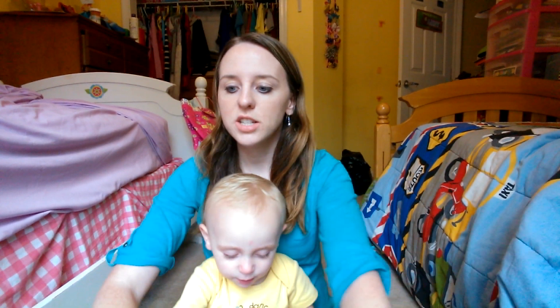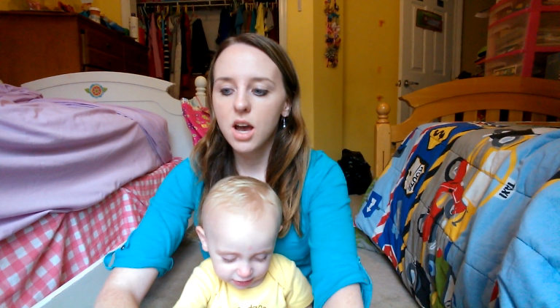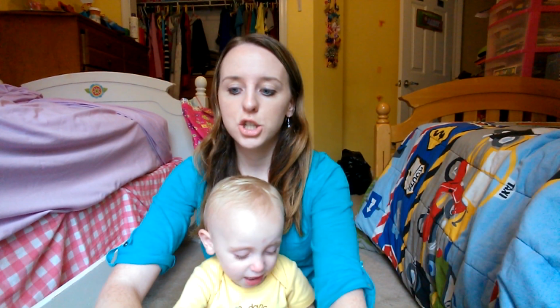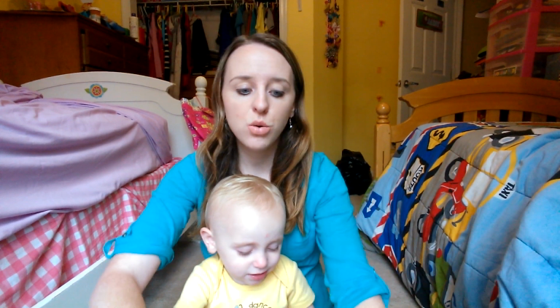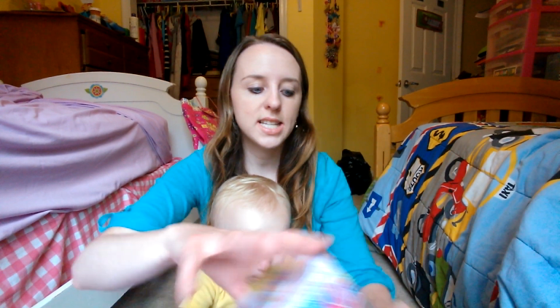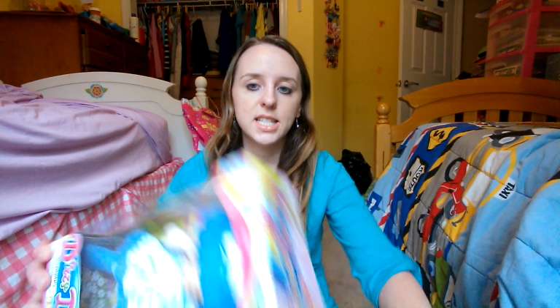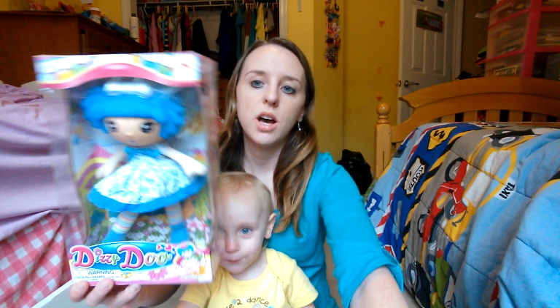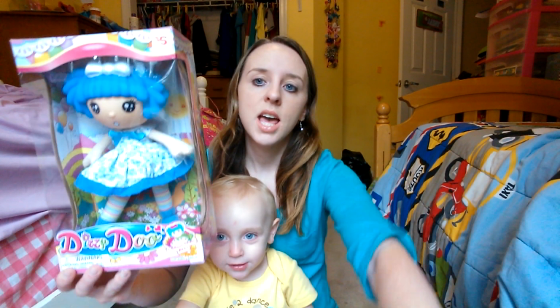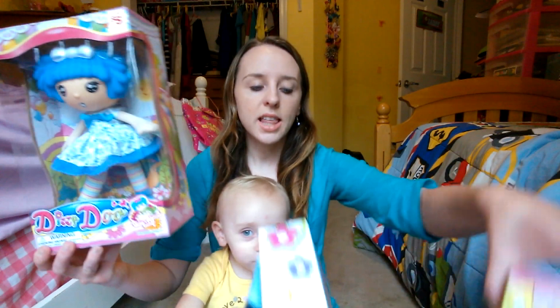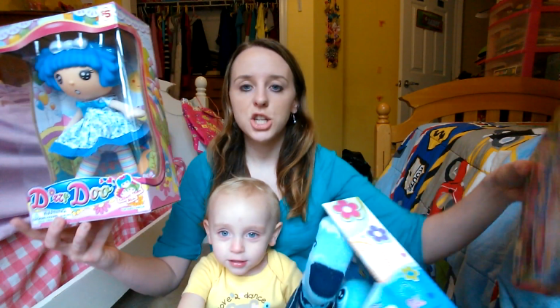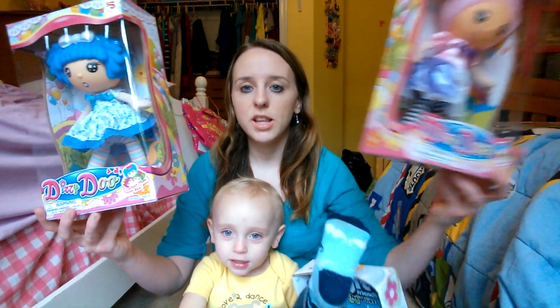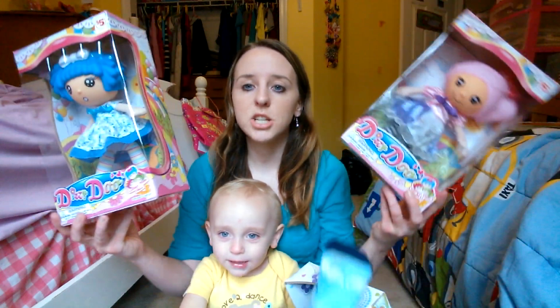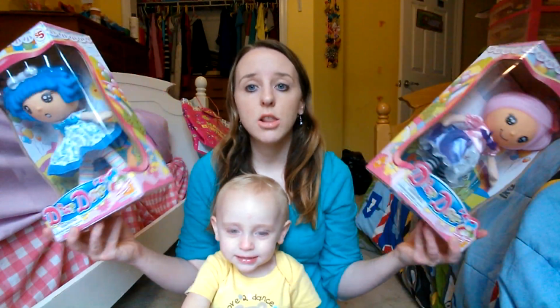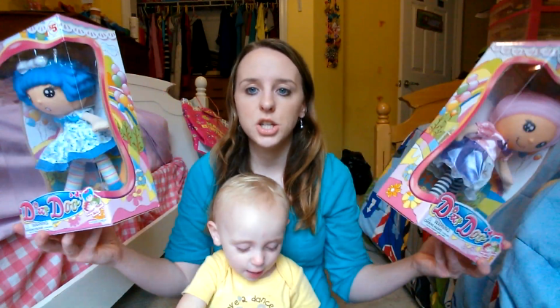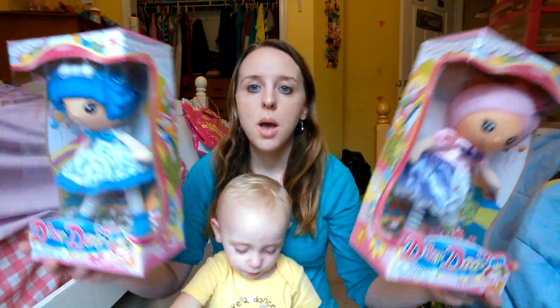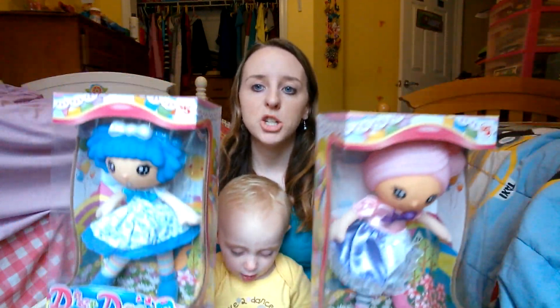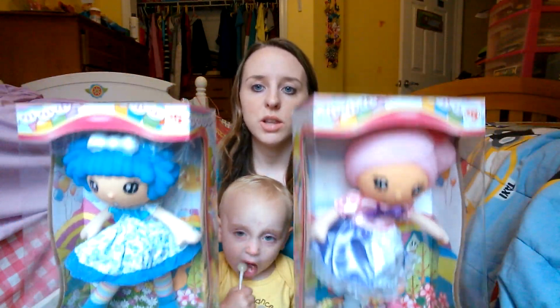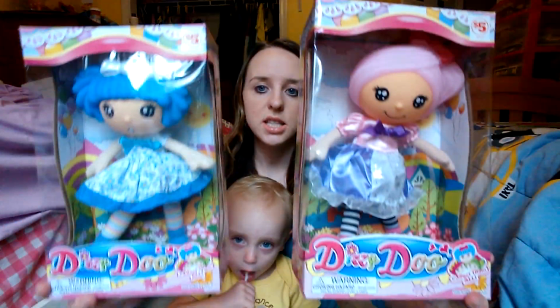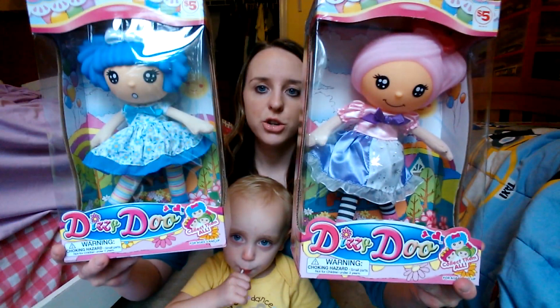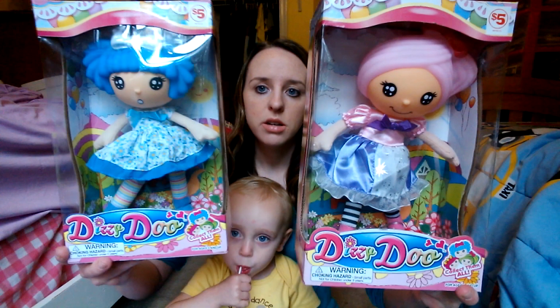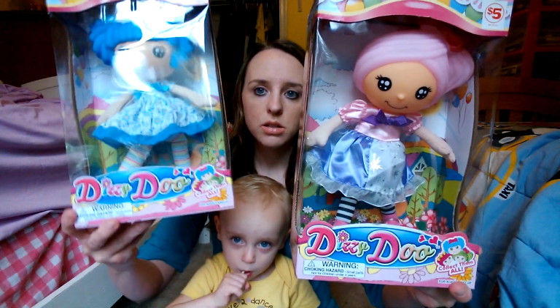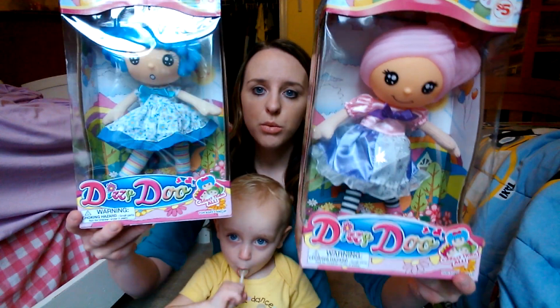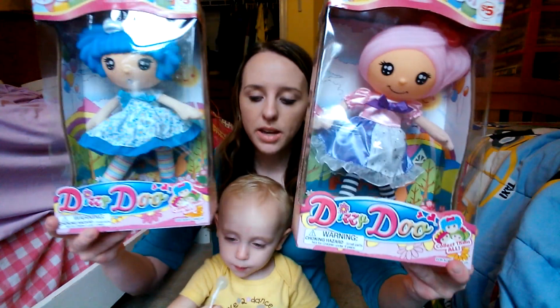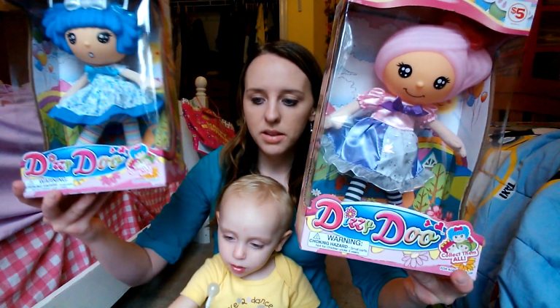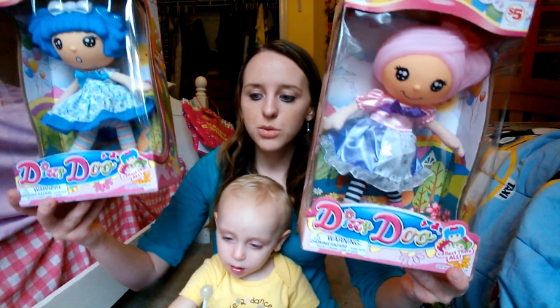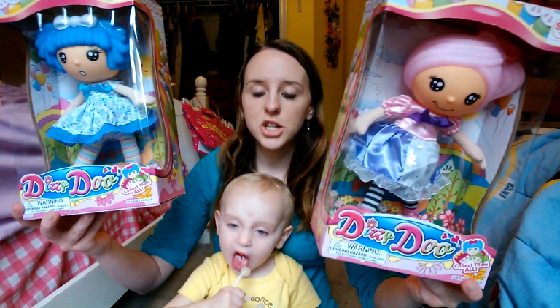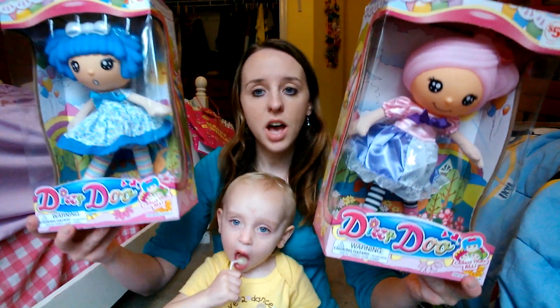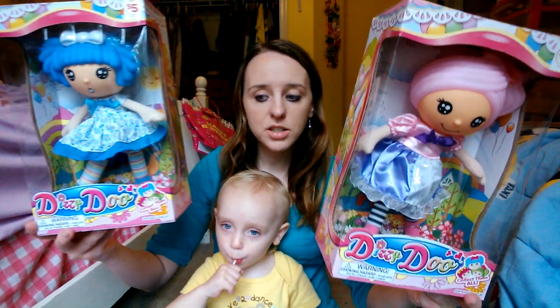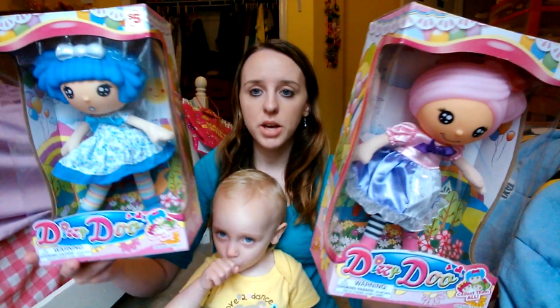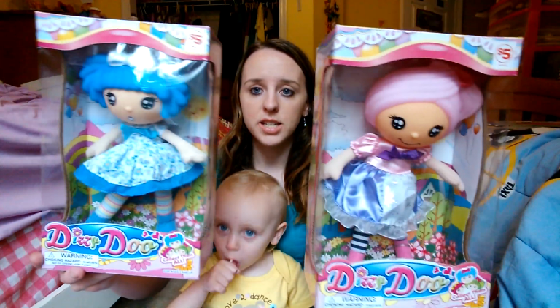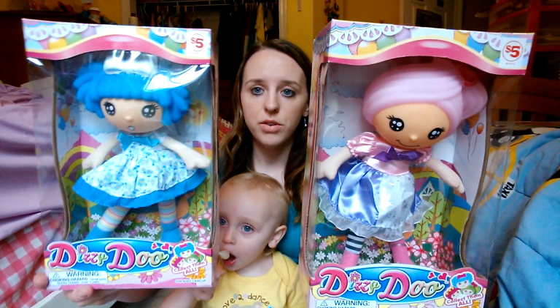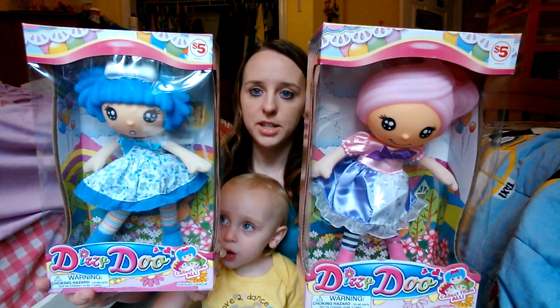The first thing I got was two of these Dizzy Doo dolls. Hailey has two and she really likes them. She has all of Lucy's too, but she also likes this version — the blue-haired one and the pink-haired one. These were originally $5 each, and we got them for $1.50 each.